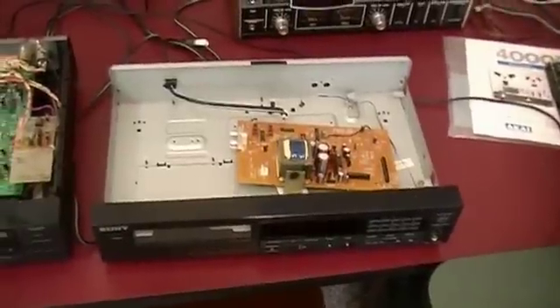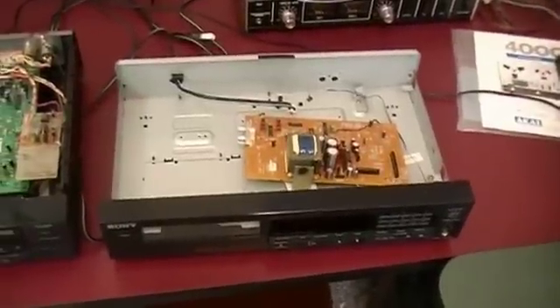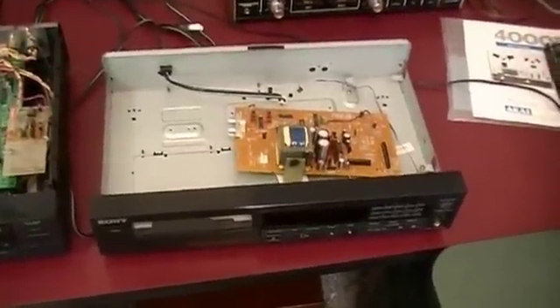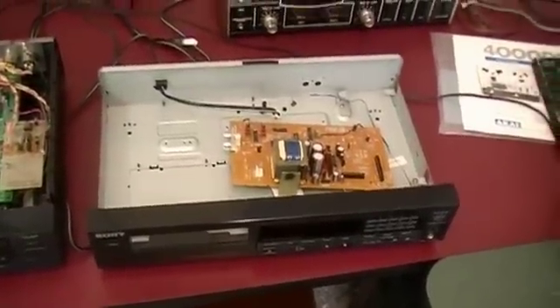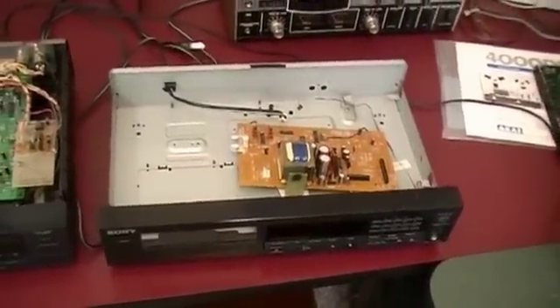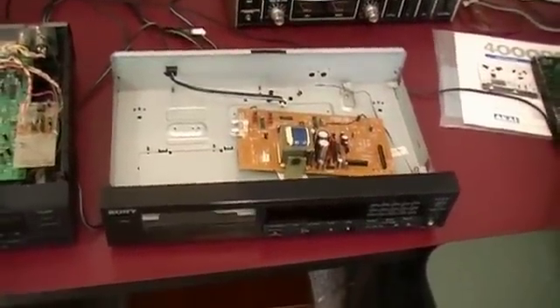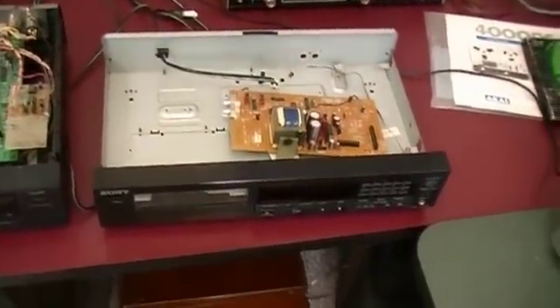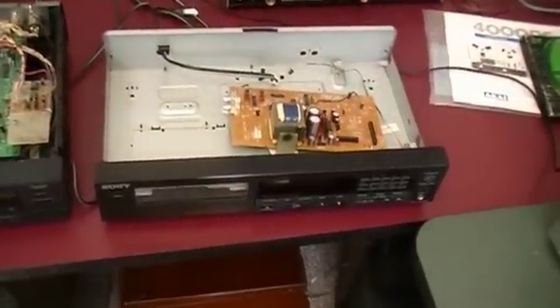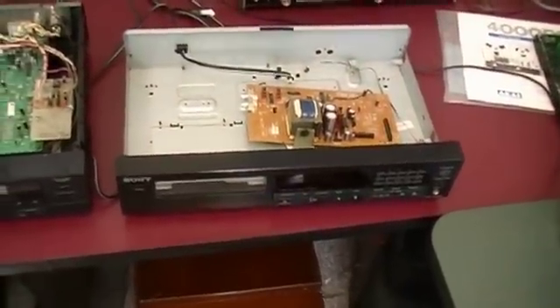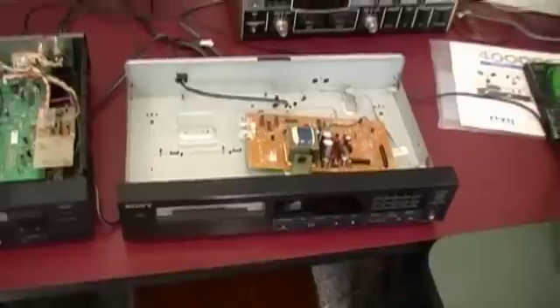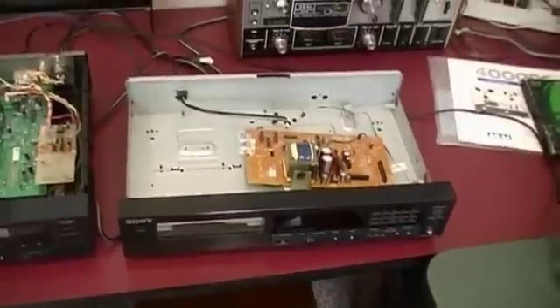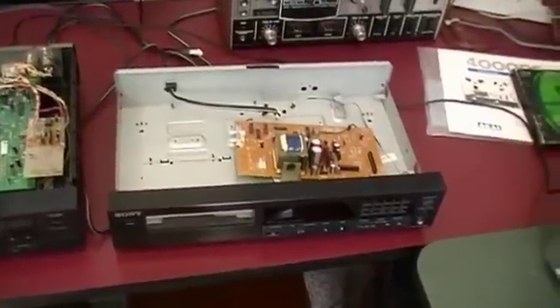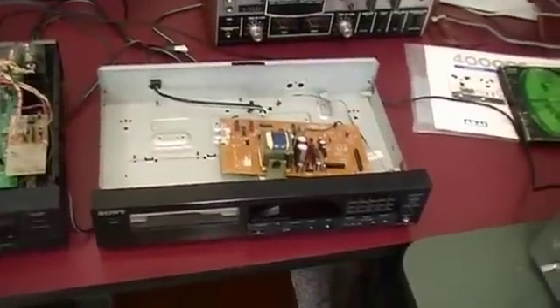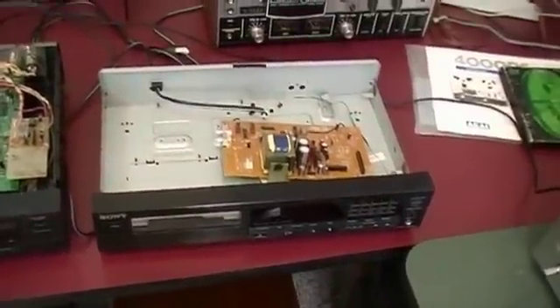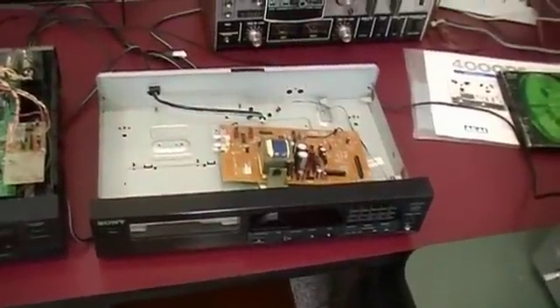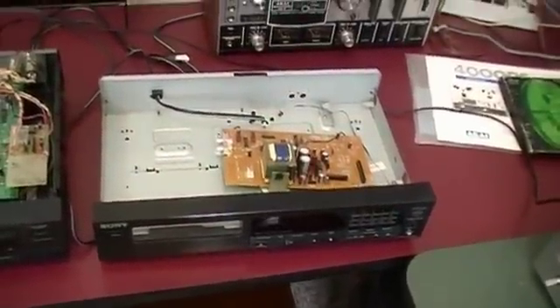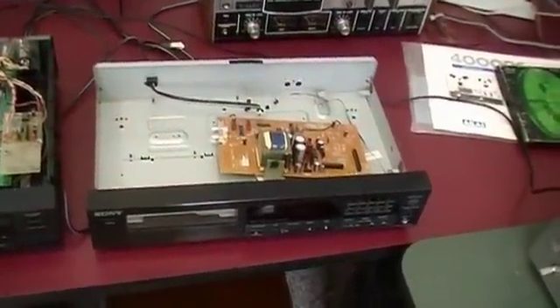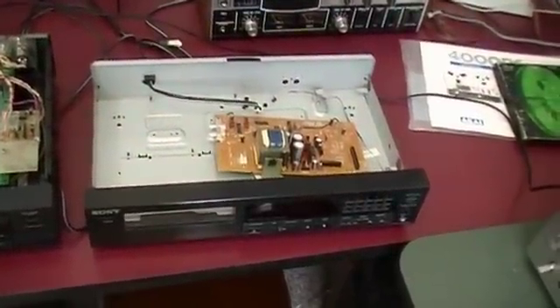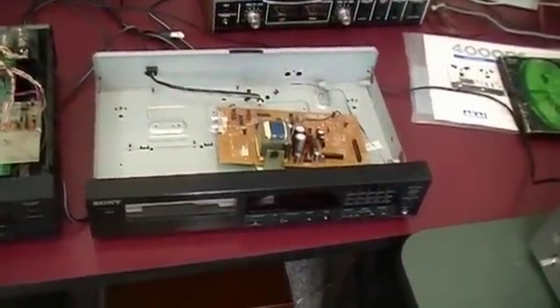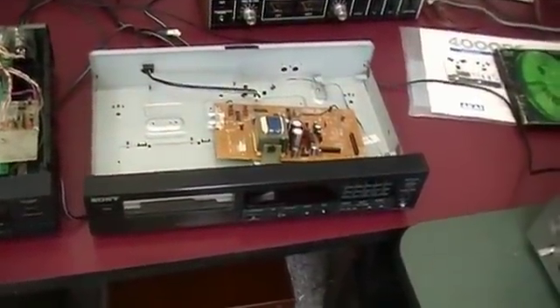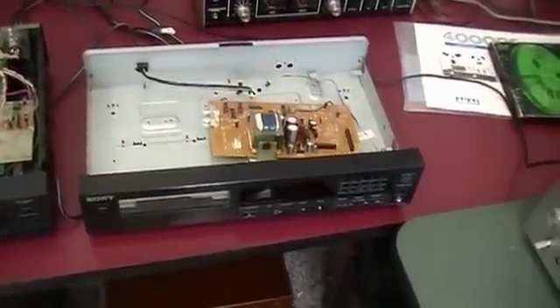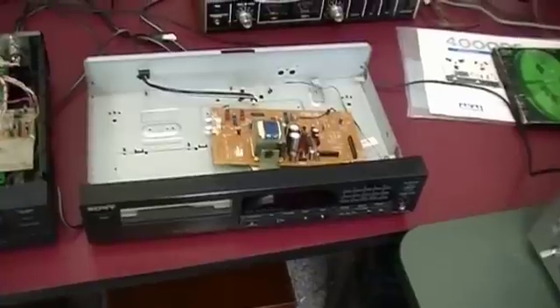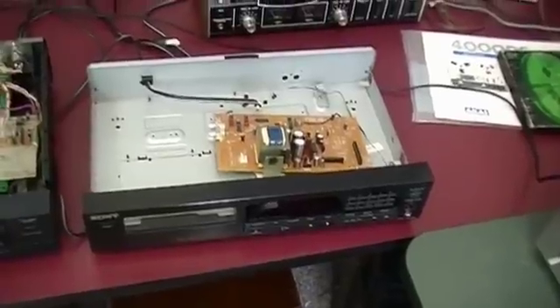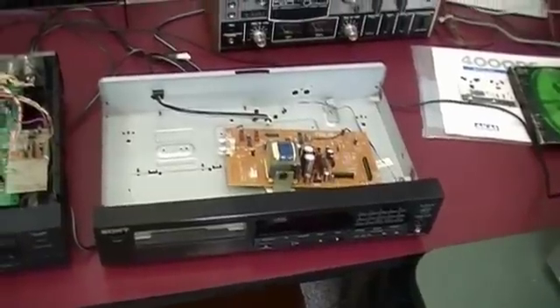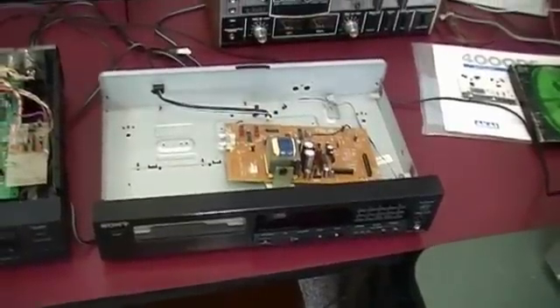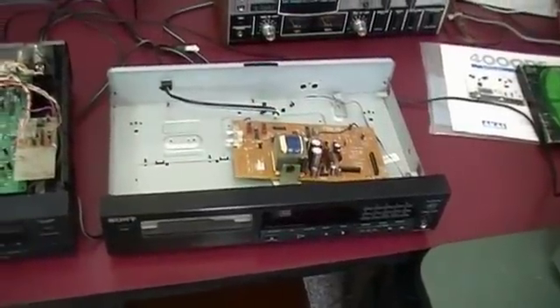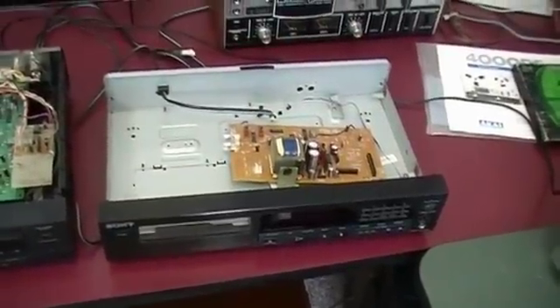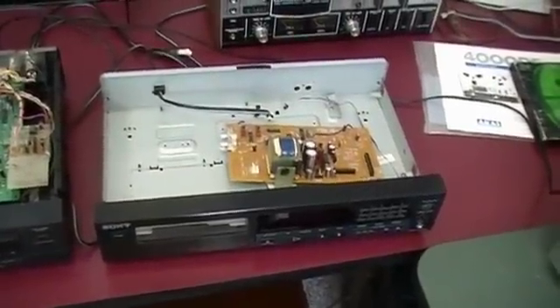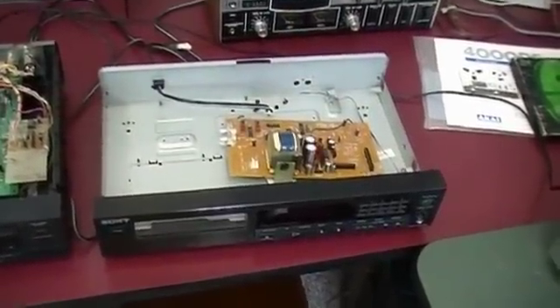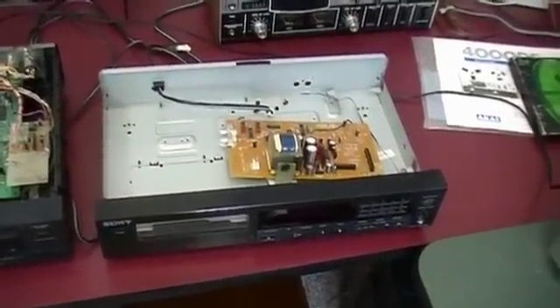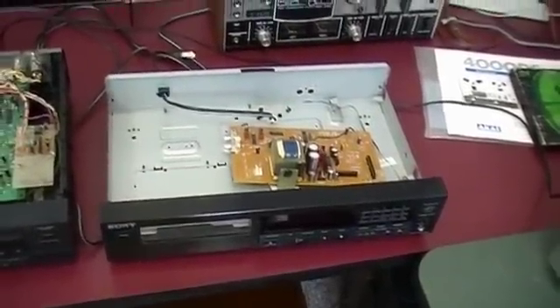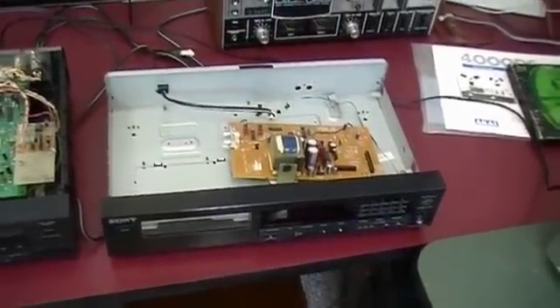Hi there everyone. I'm going to do a follow-up video to the video I did about a week ago with the disassembly and repair of a Sony CD player. The one that died was the 1990 Sony CDP490 CD player.